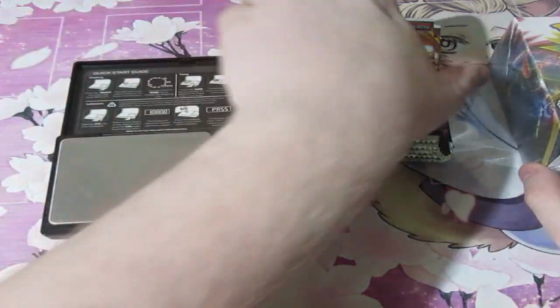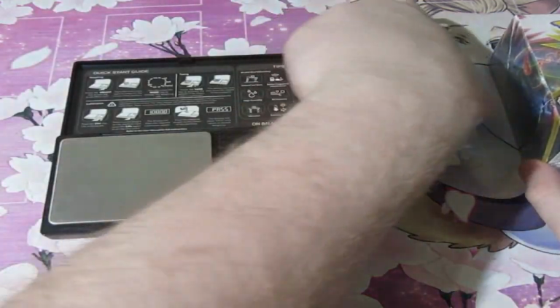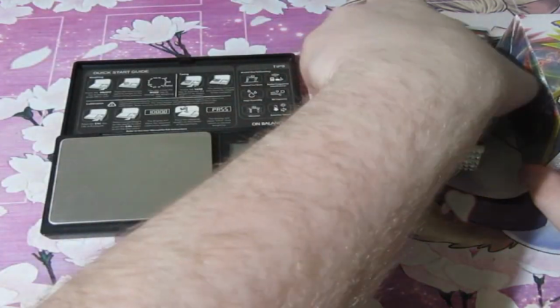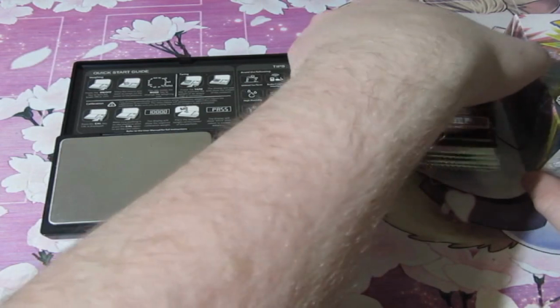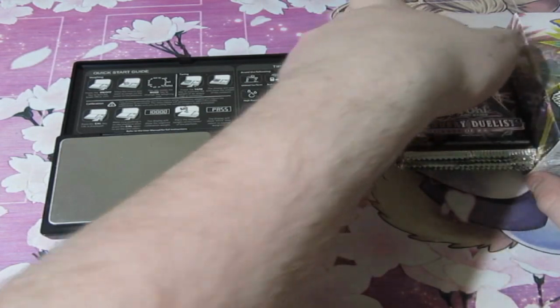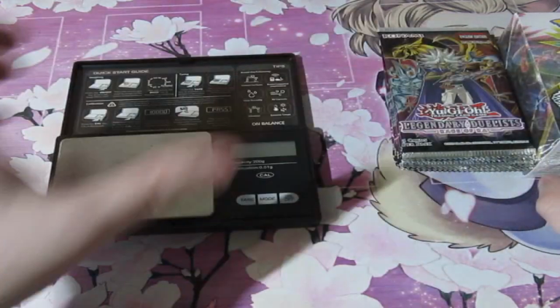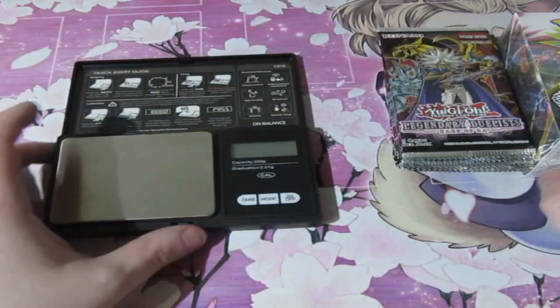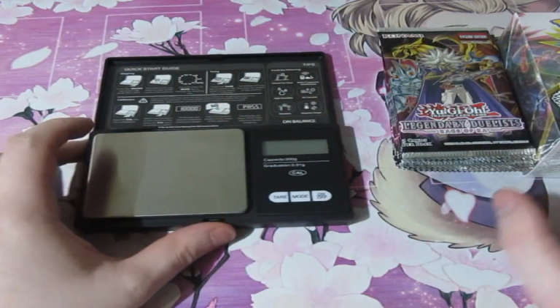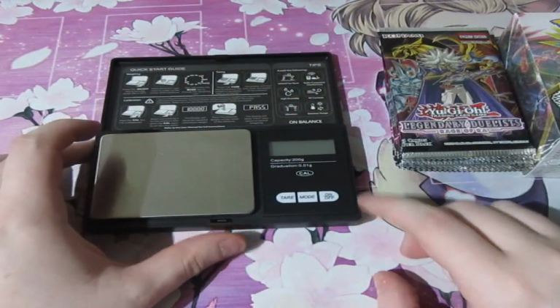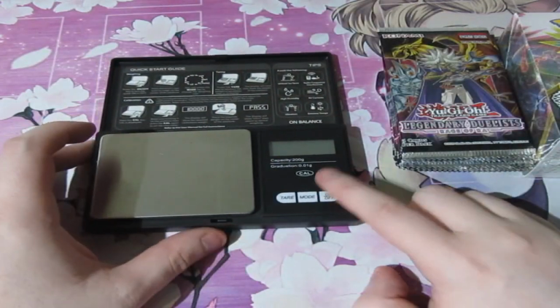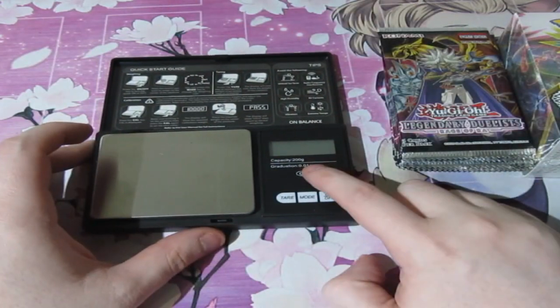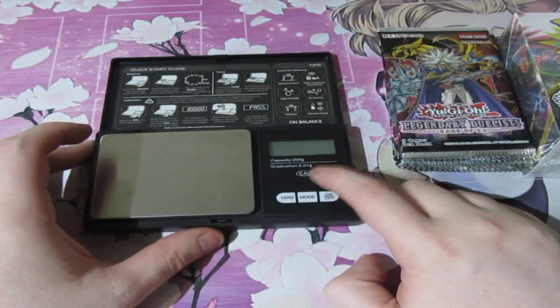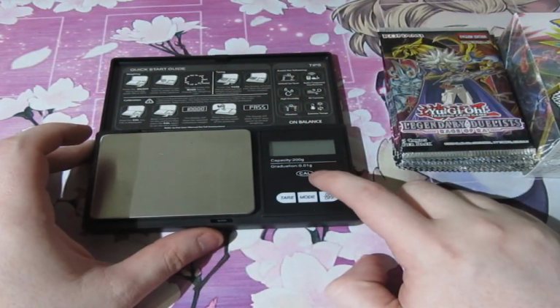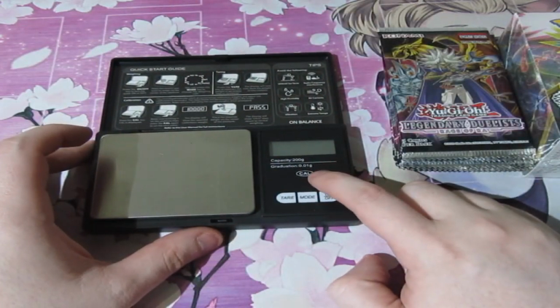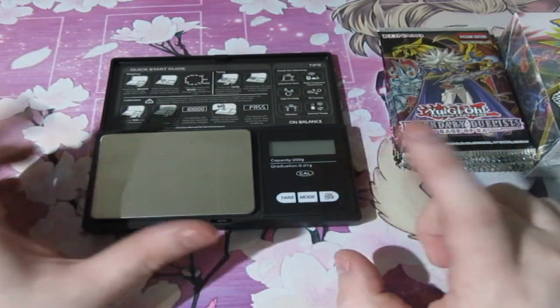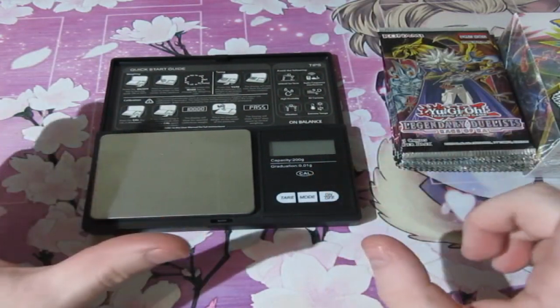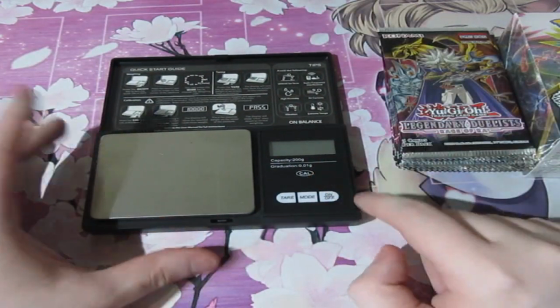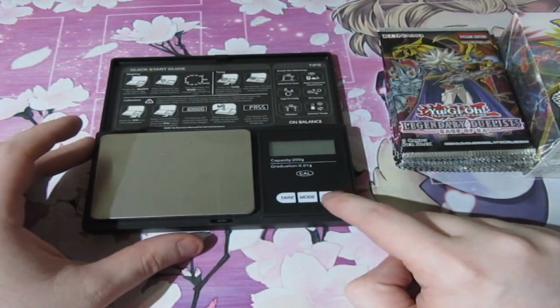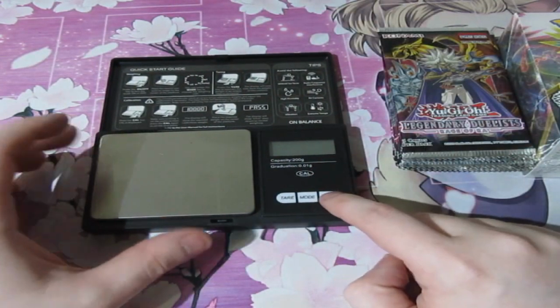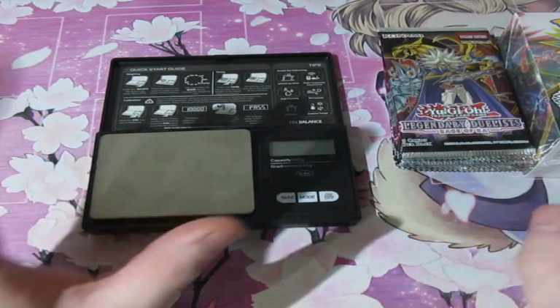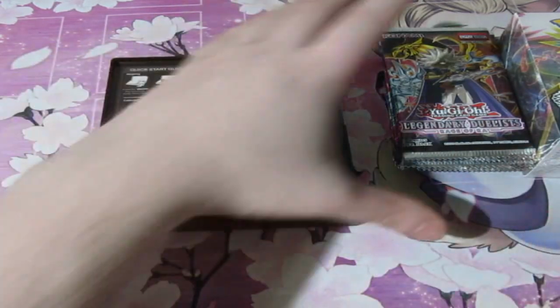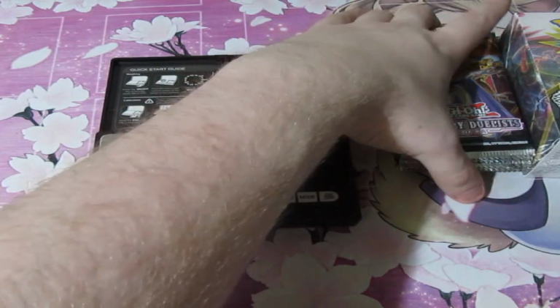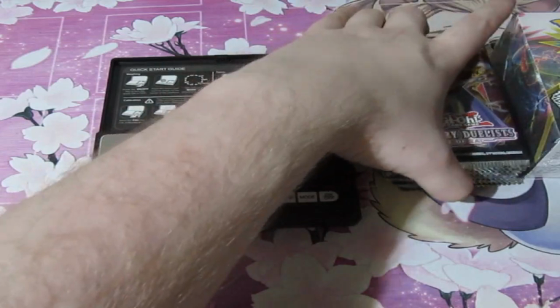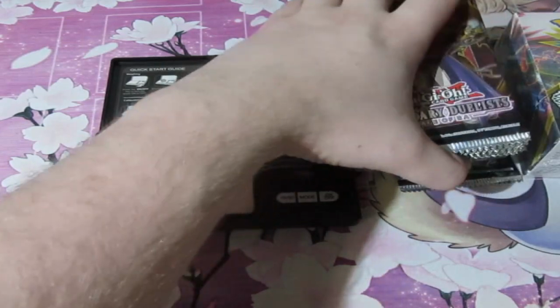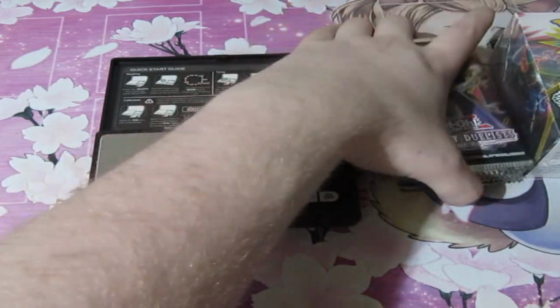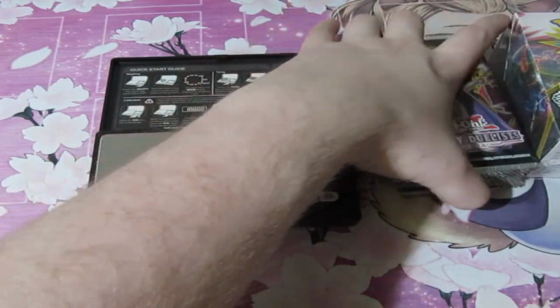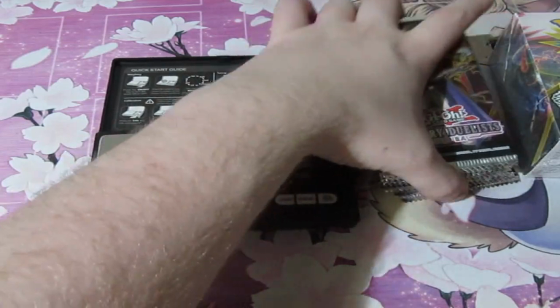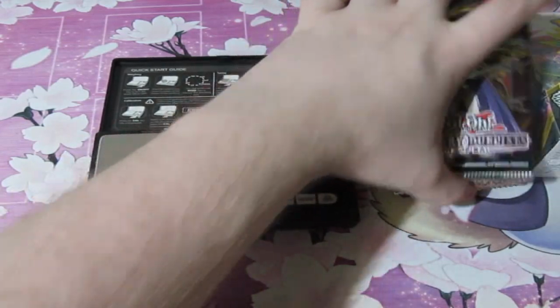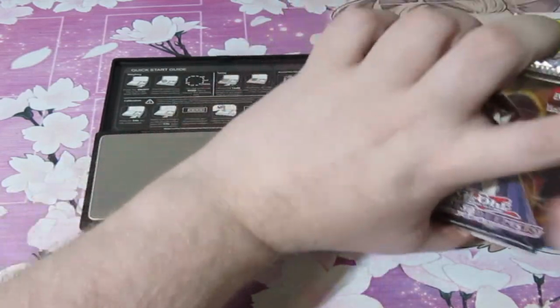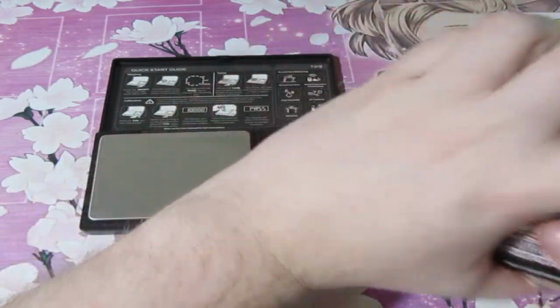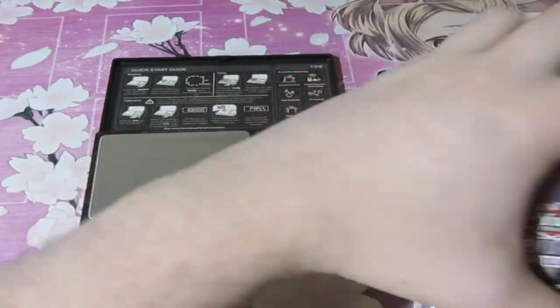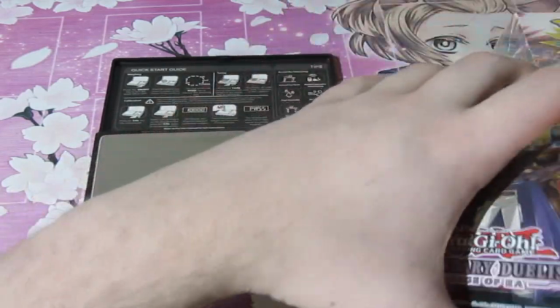I know that there is some stuff on eBay and Amazon where you can get ones that are actually smaller, but they're for expert type of weighers. I'm not telling you what because I don't want to get in trouble. But like I said, they're random as anything.